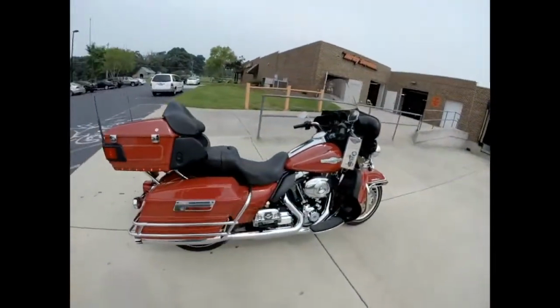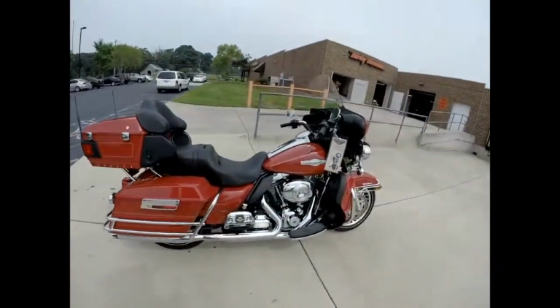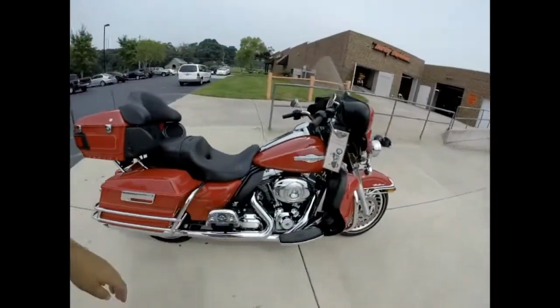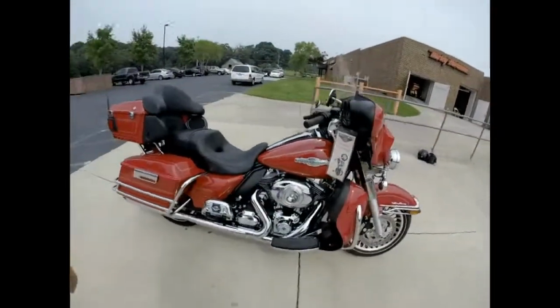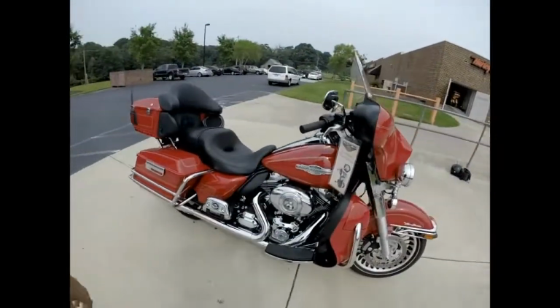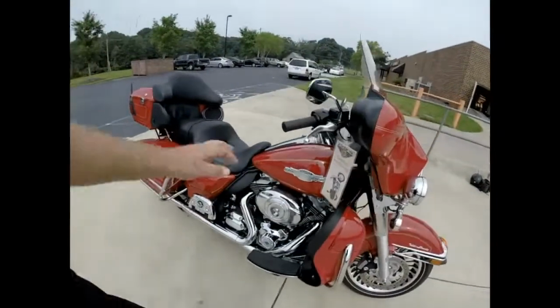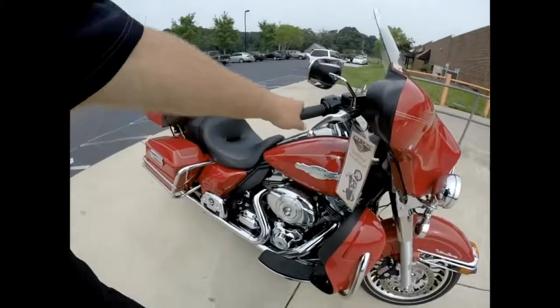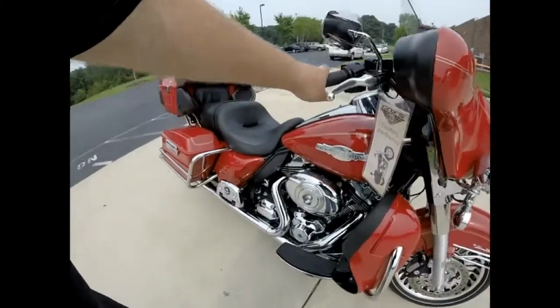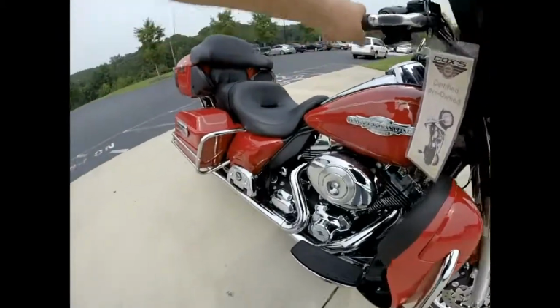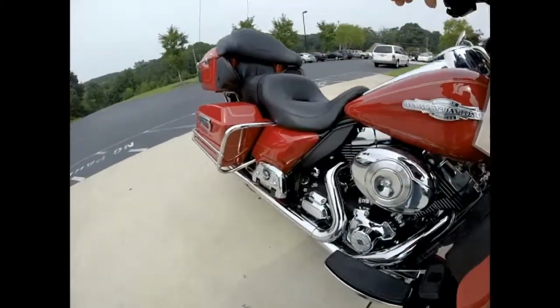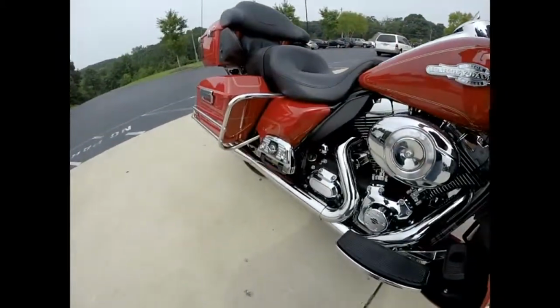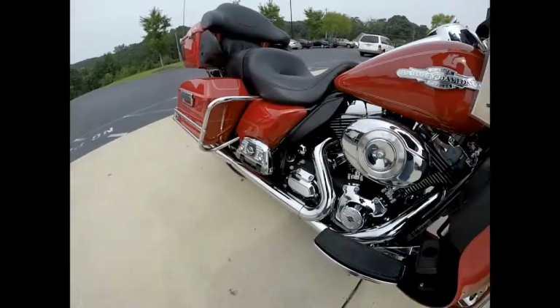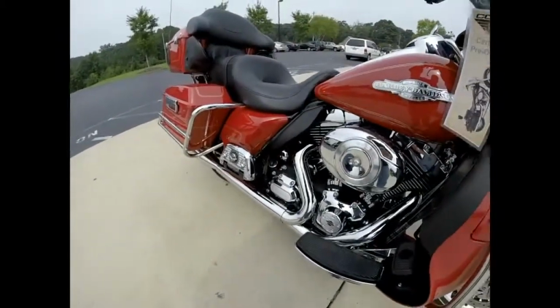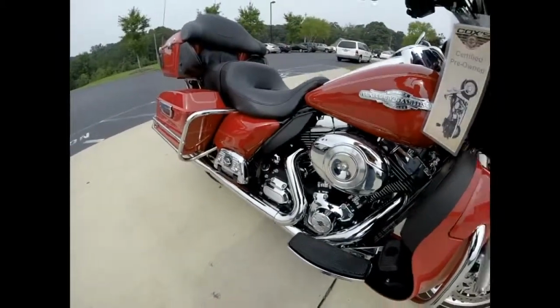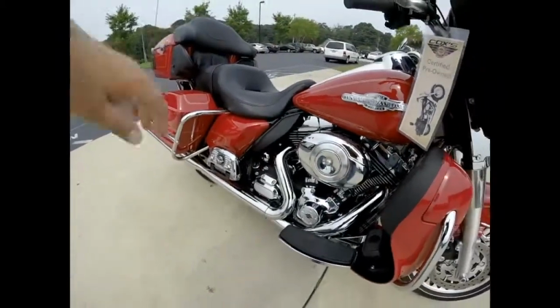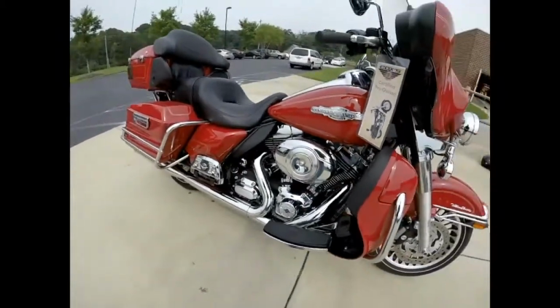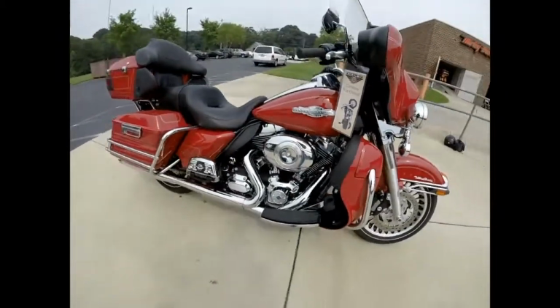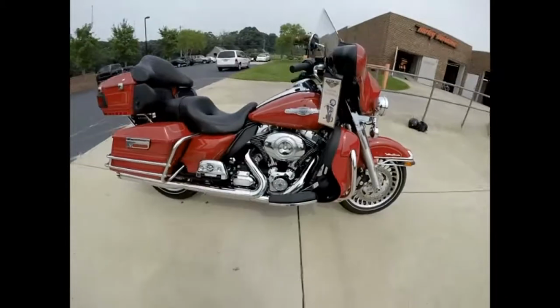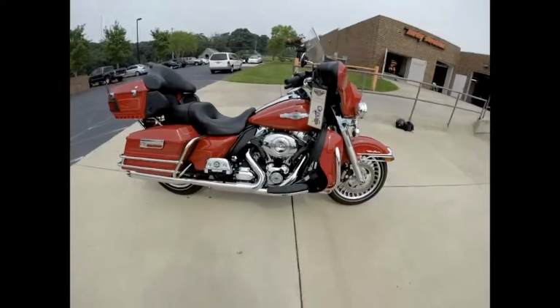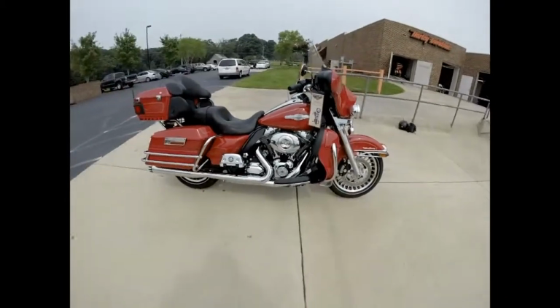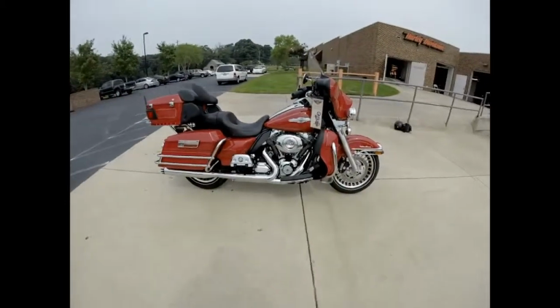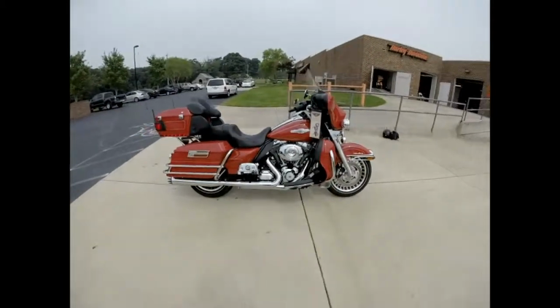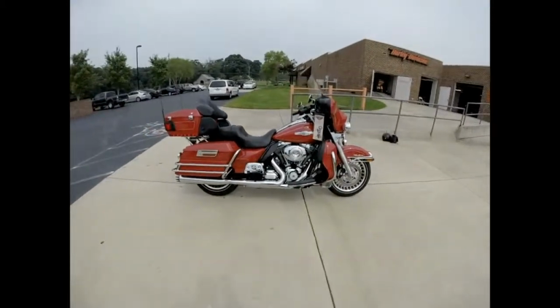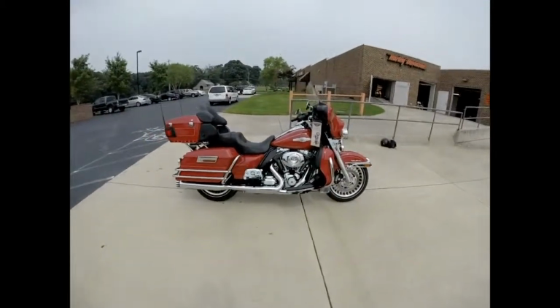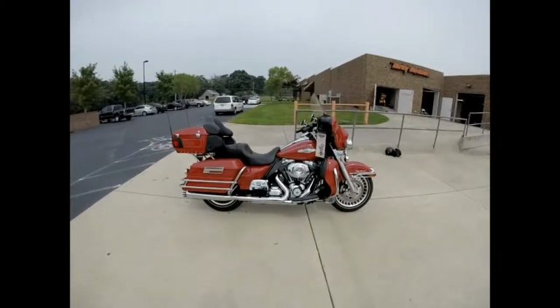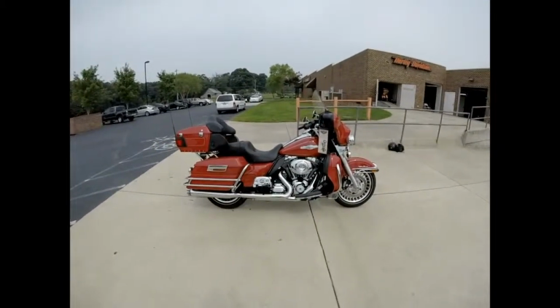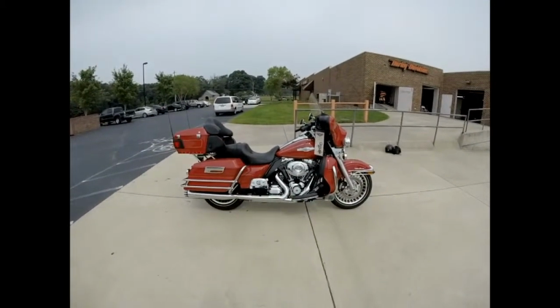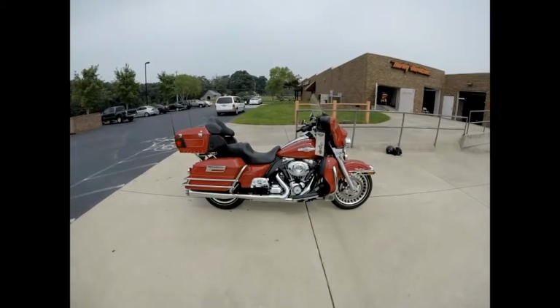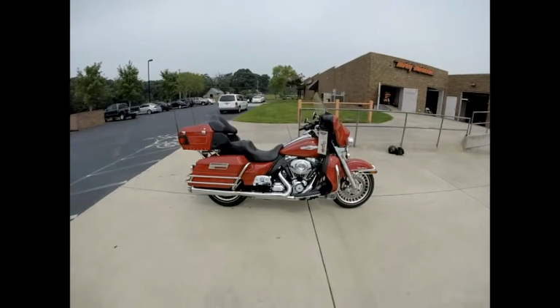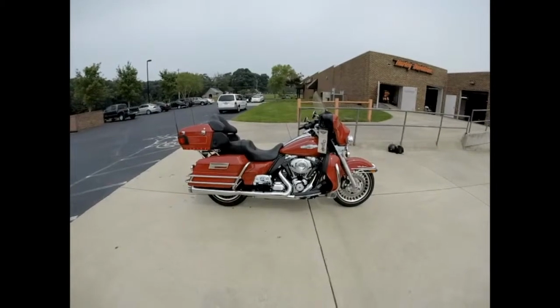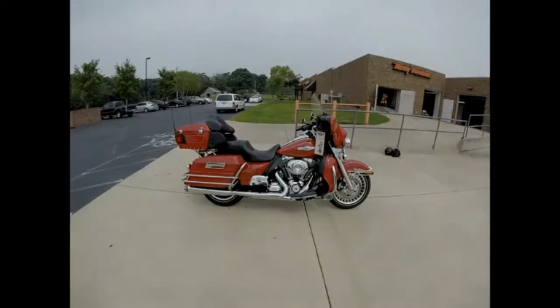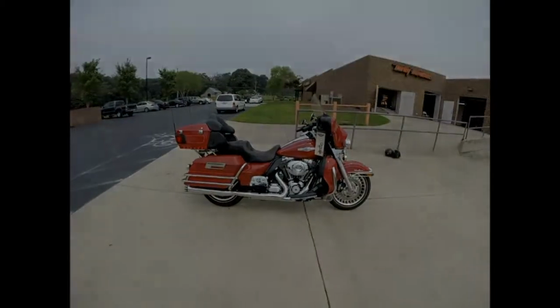Which brings us around to my favorite part of the video — let's hear this baby run. V-twin power right there. Come on down, take it for a demo ride today right here at Cox's Harley-Davidson, where every day is demo day.